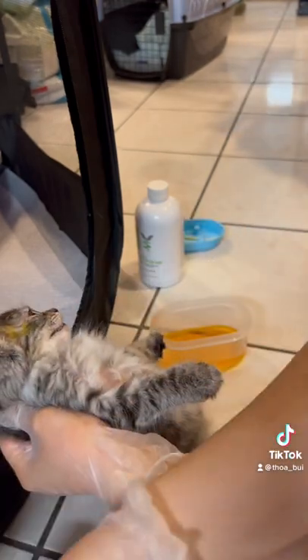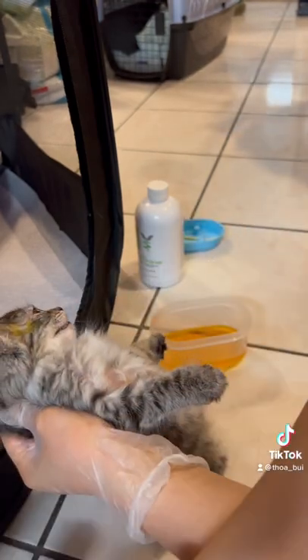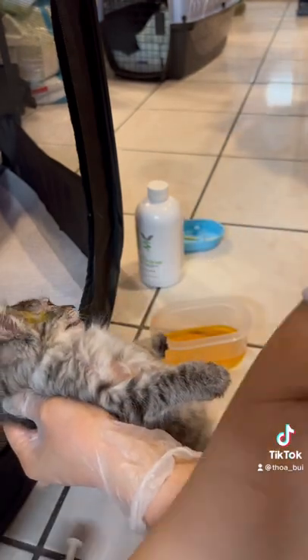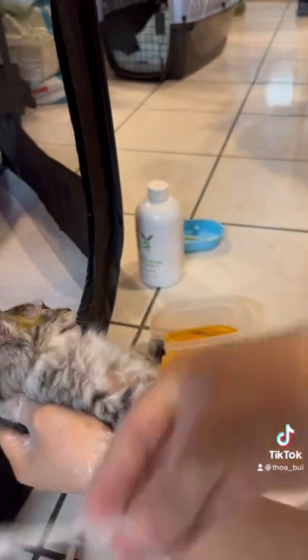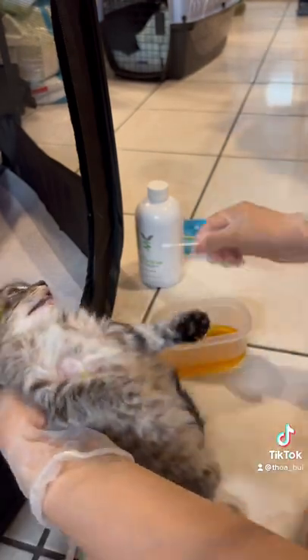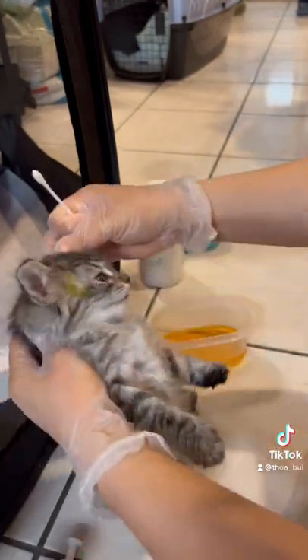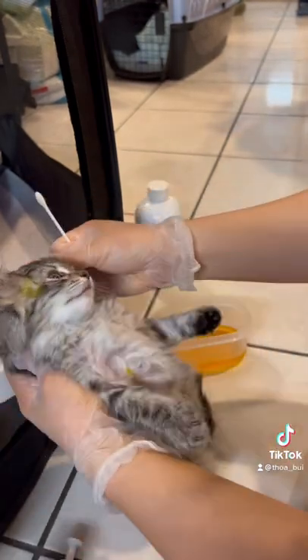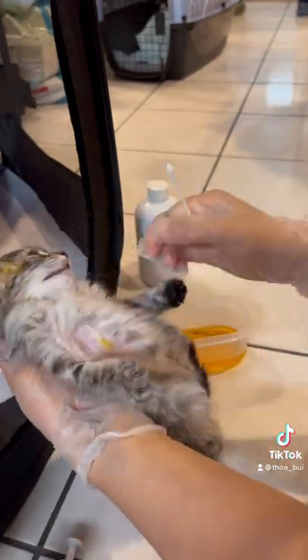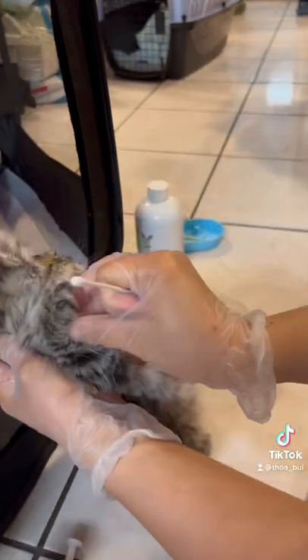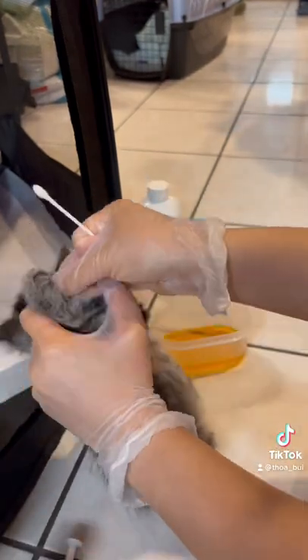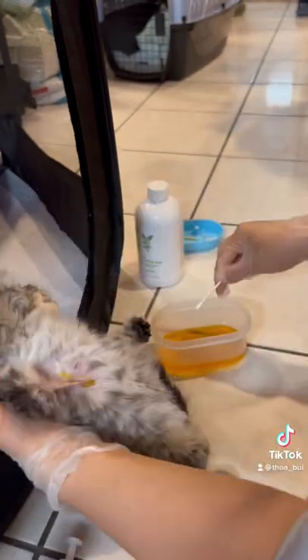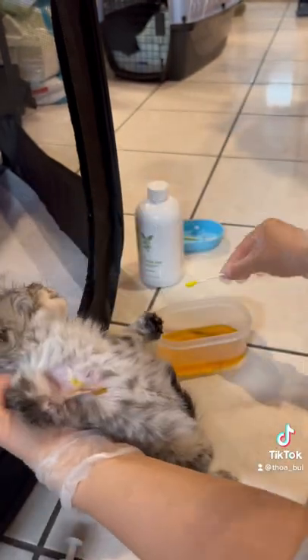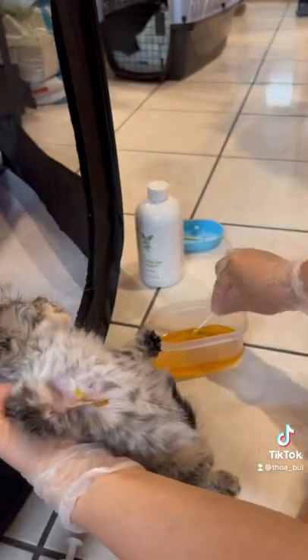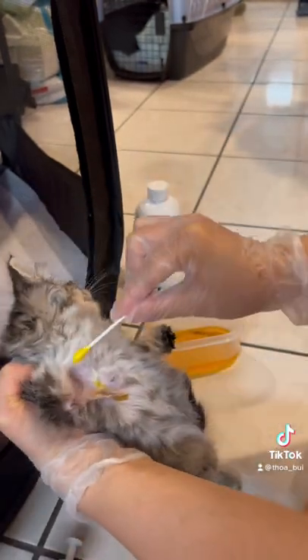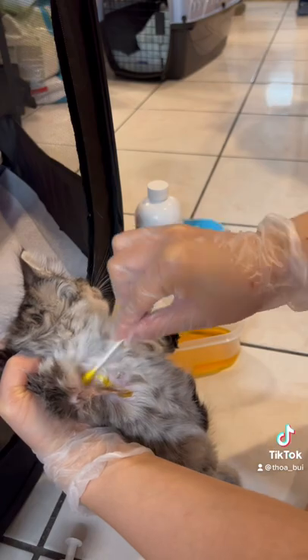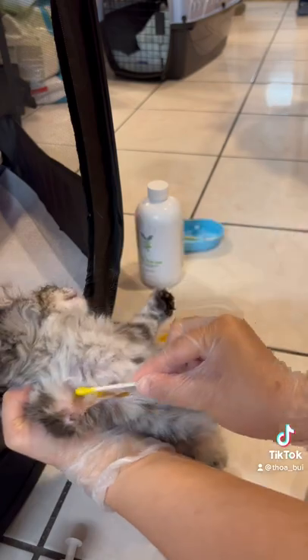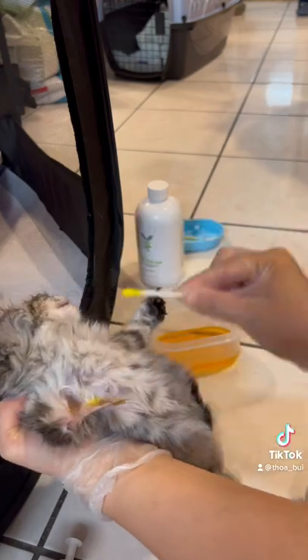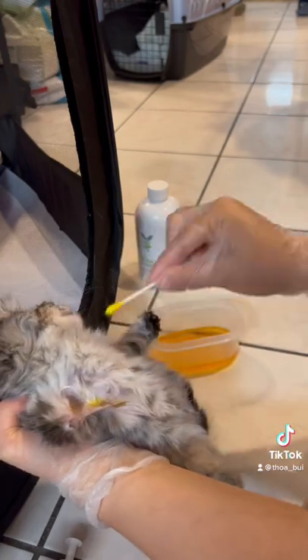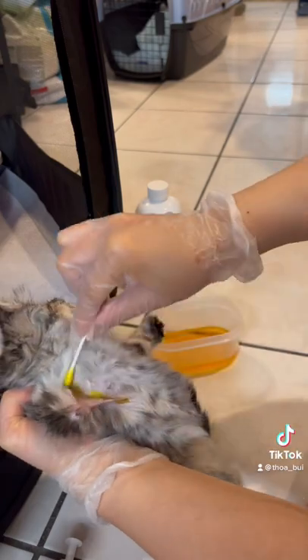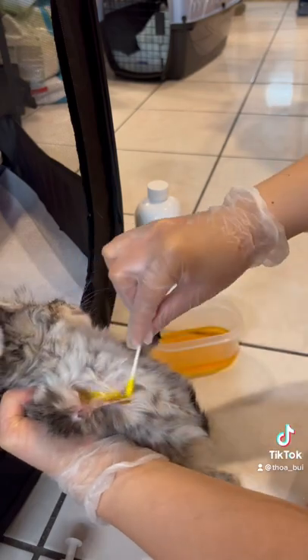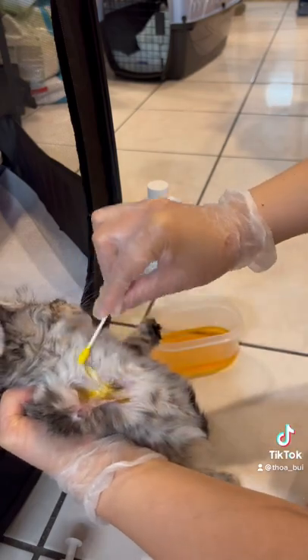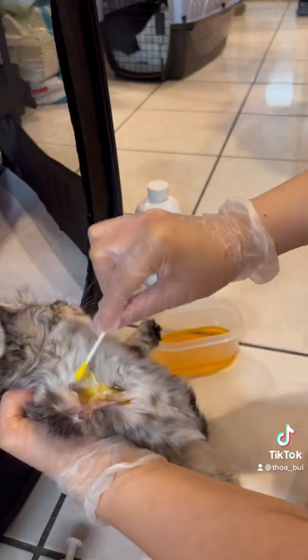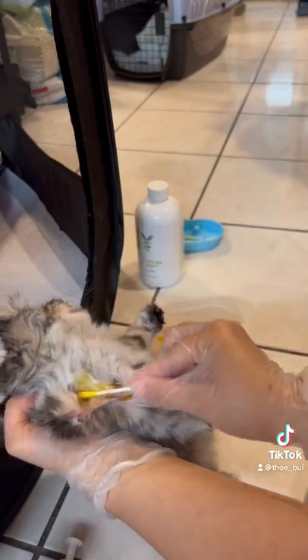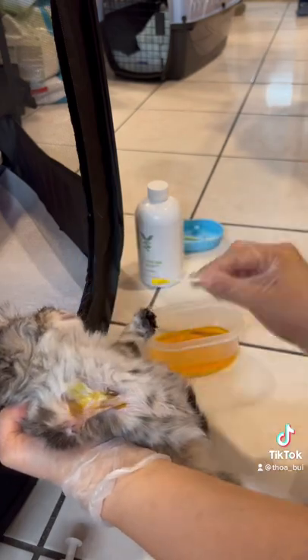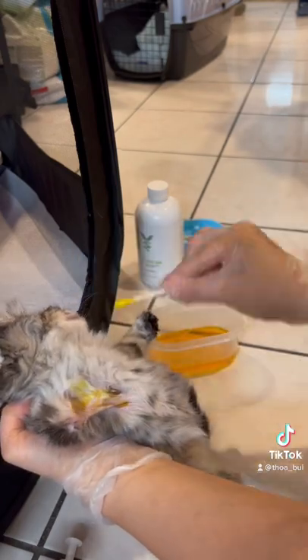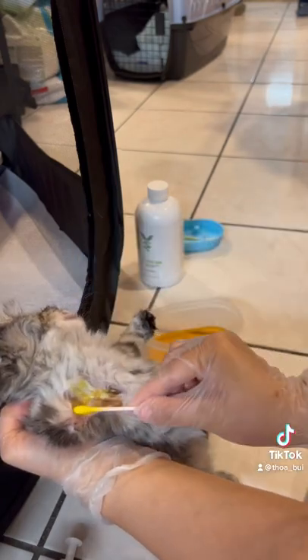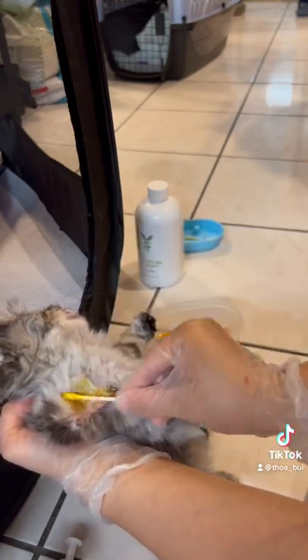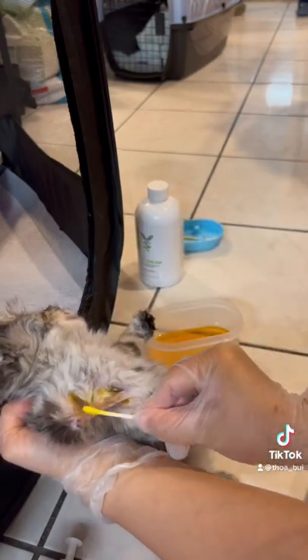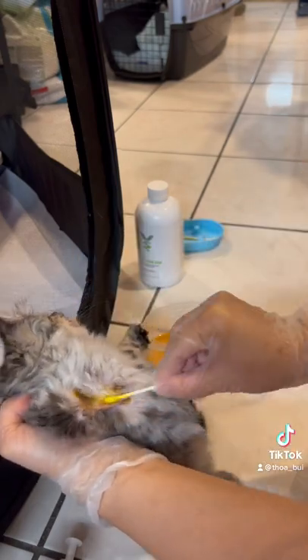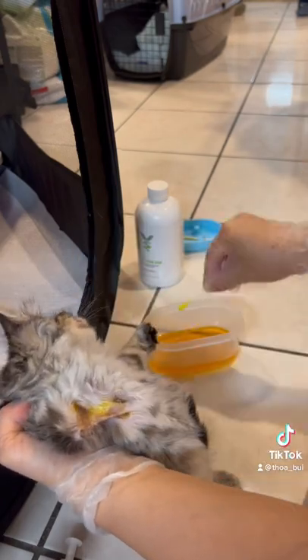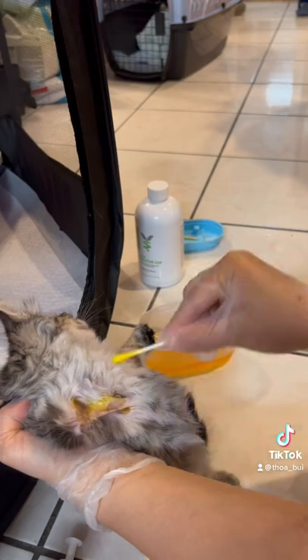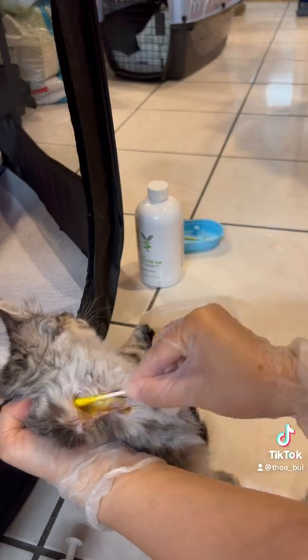The other kitten had lesions all over her head and on her shoulders. This kitten has lesions around her eyes, in her underarm, and on her stomach.